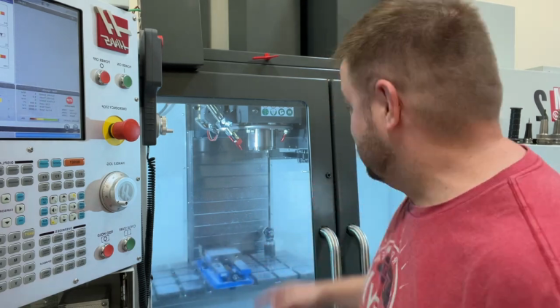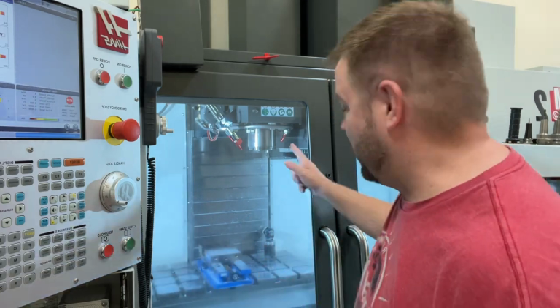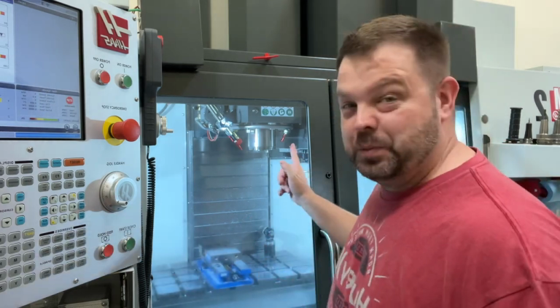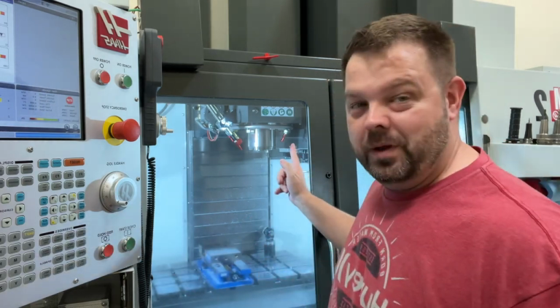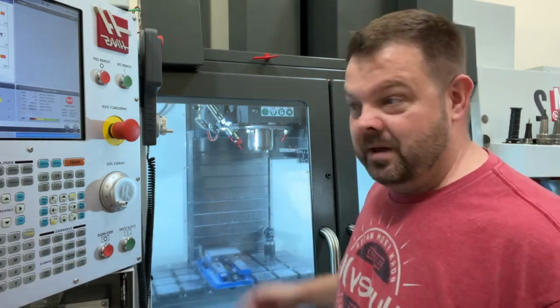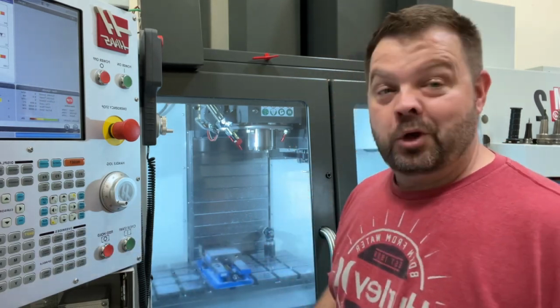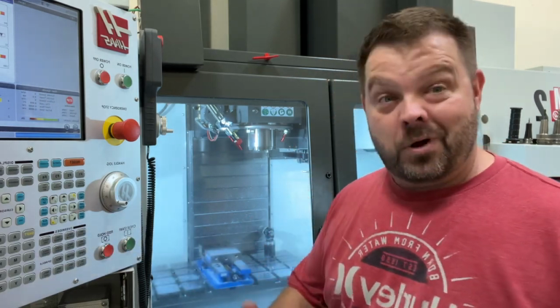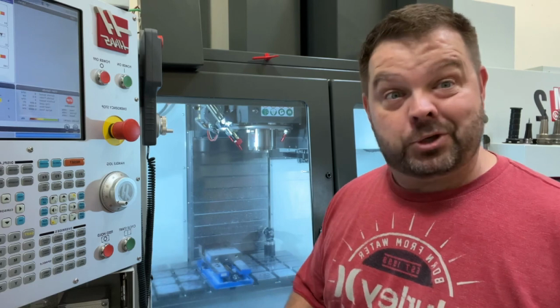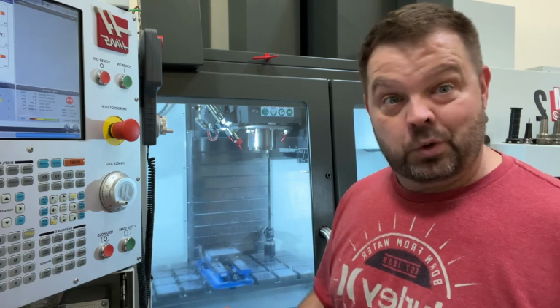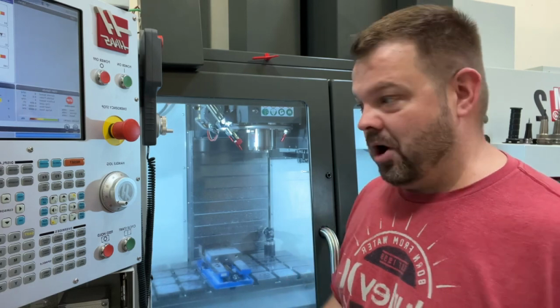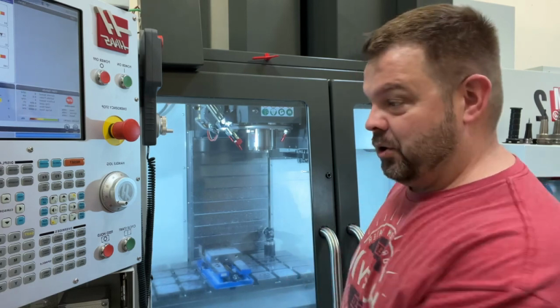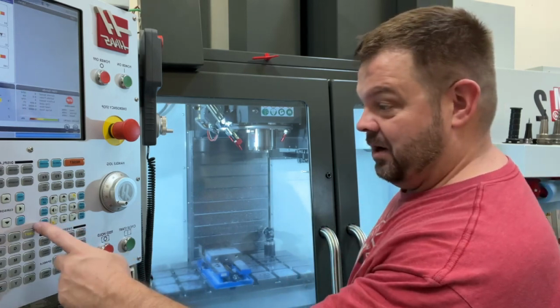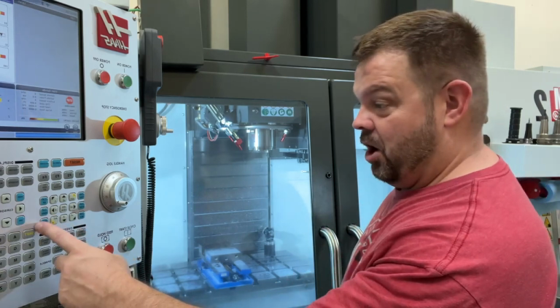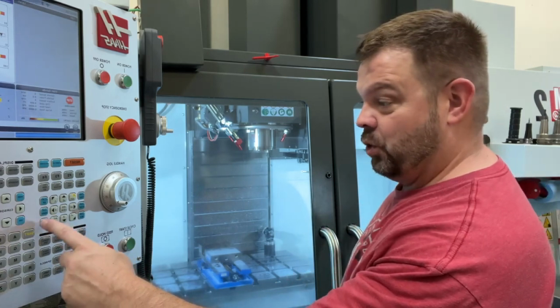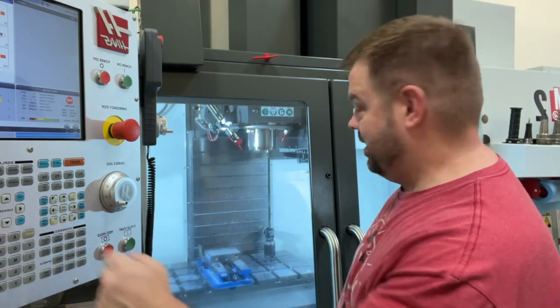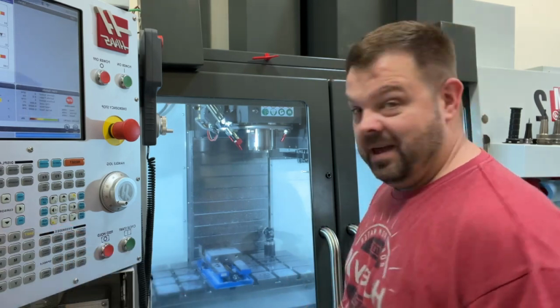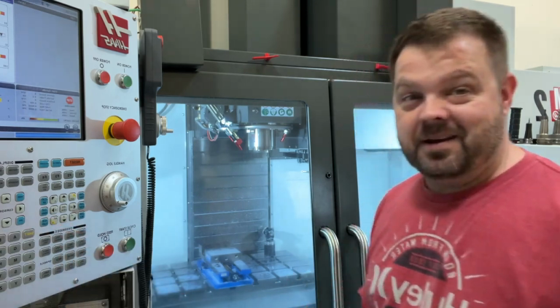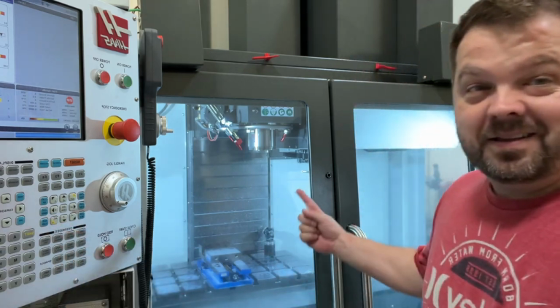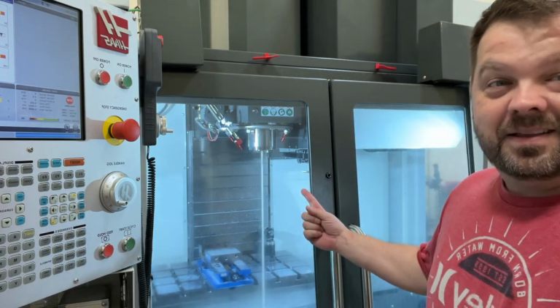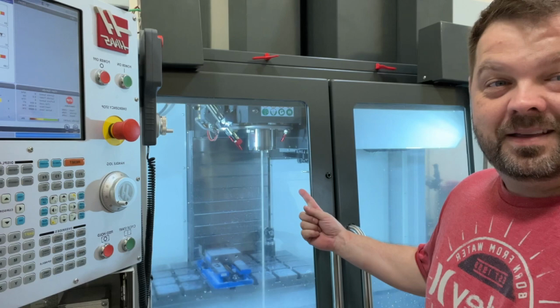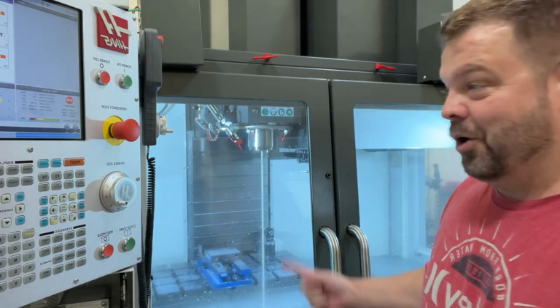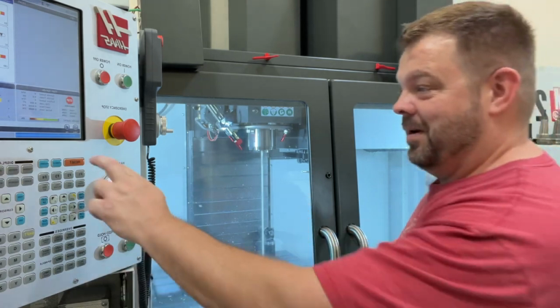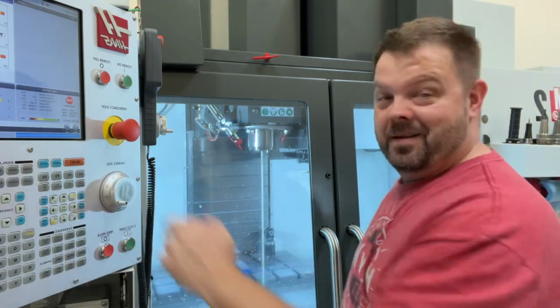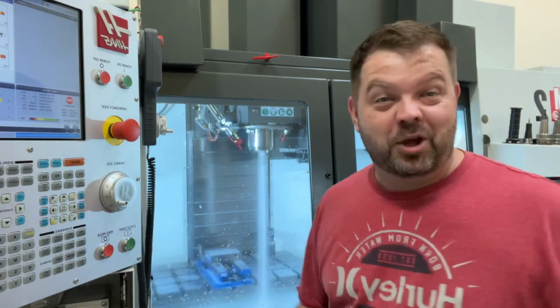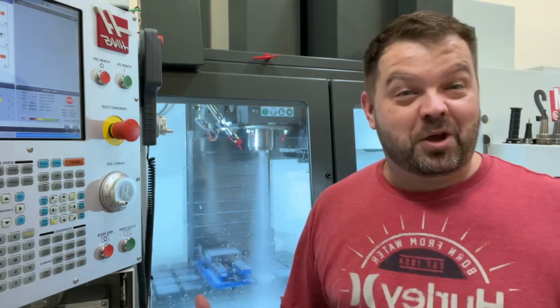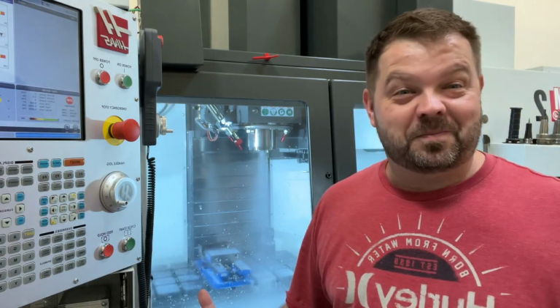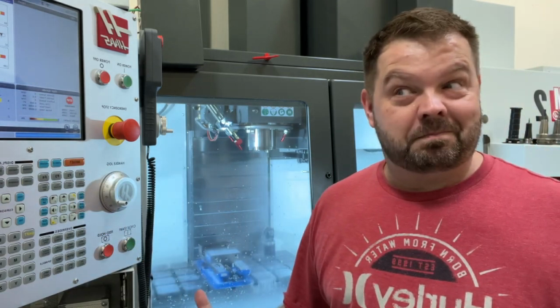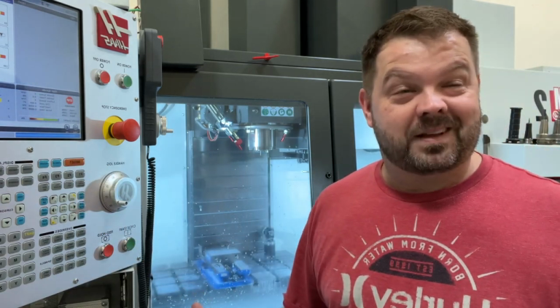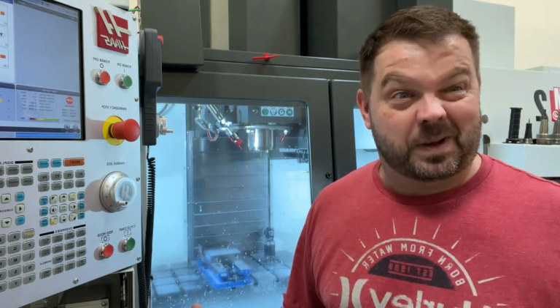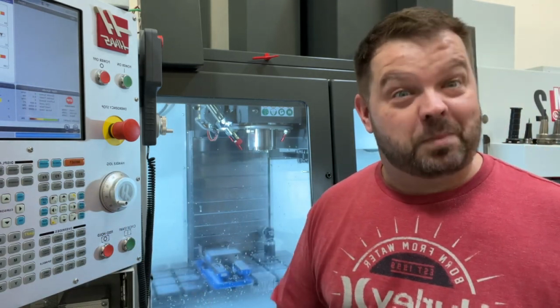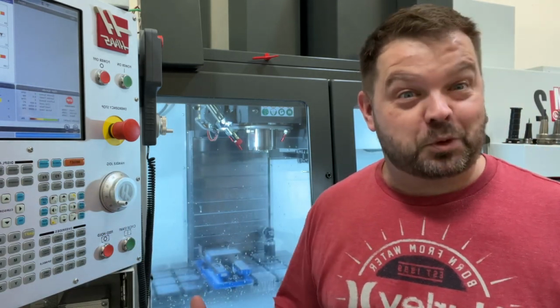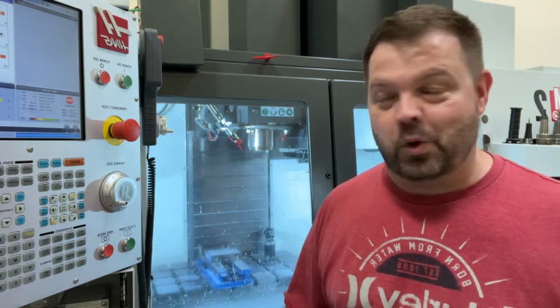If you want to run through spindle coolant, you probably should have a tool in there, but you just hit aux coolant and boom. It's a little bit loud, but you get through spindle coolant.